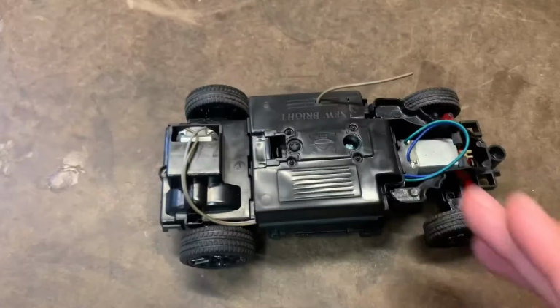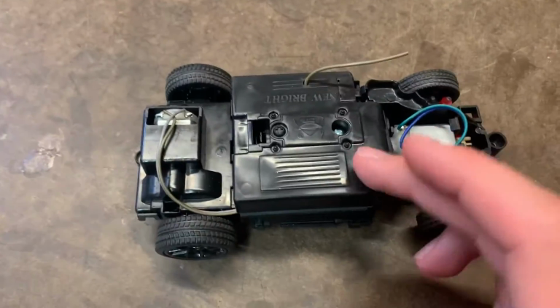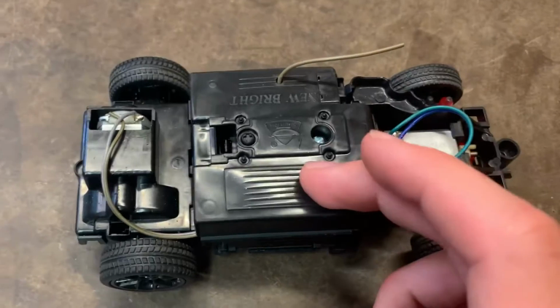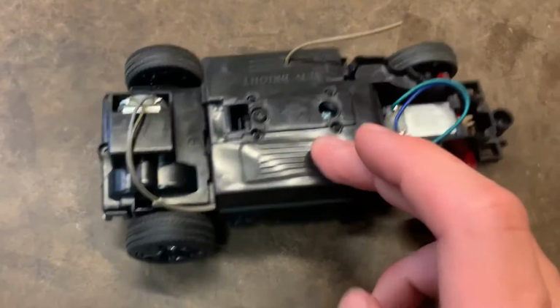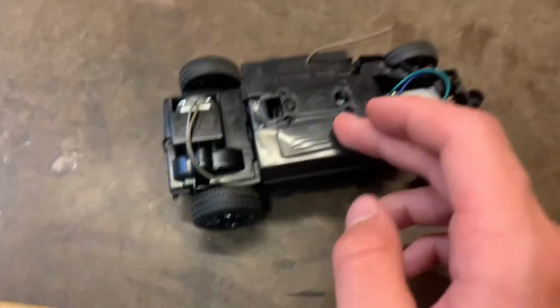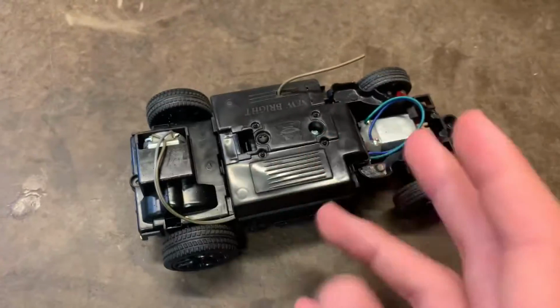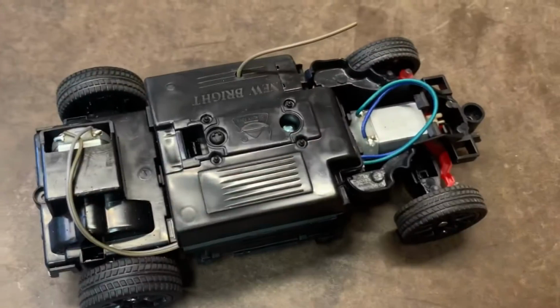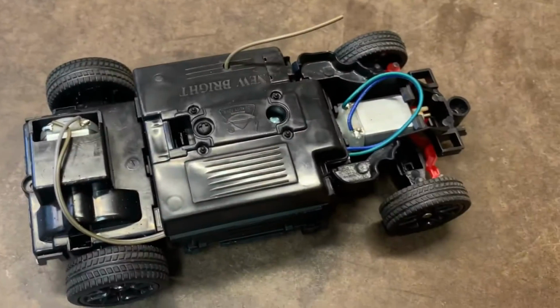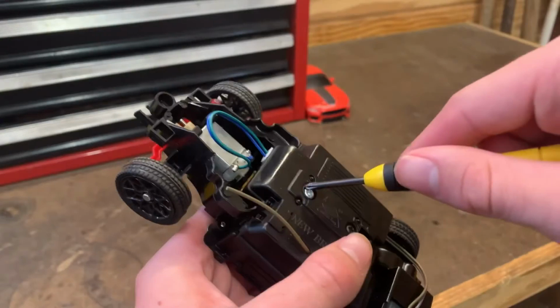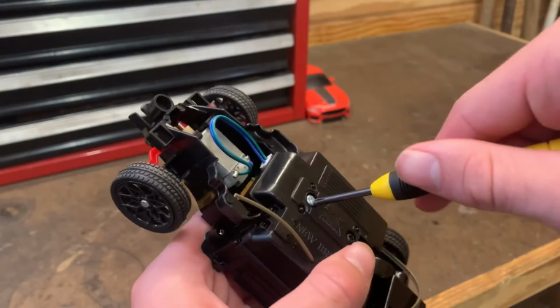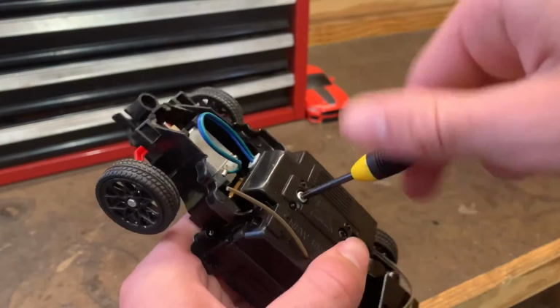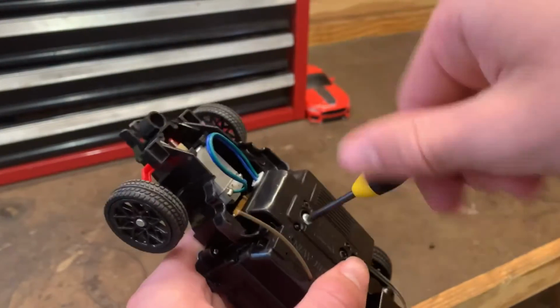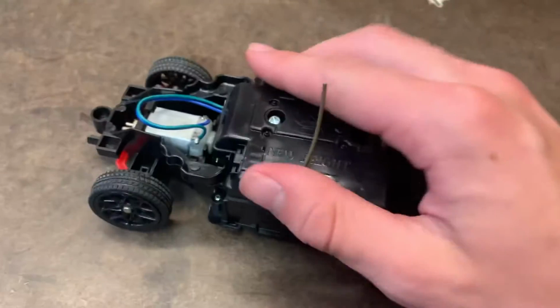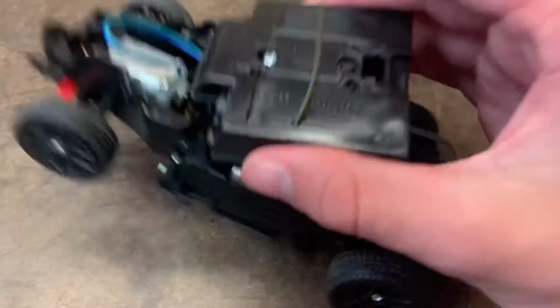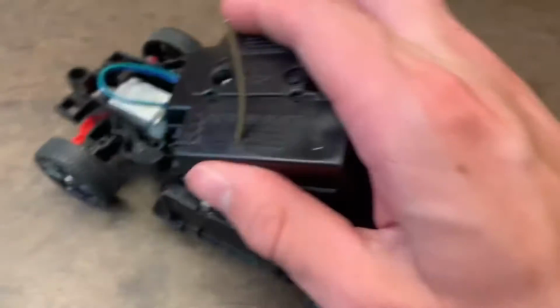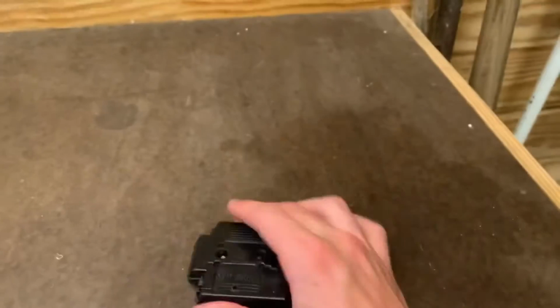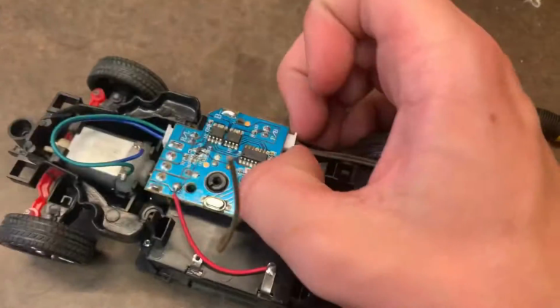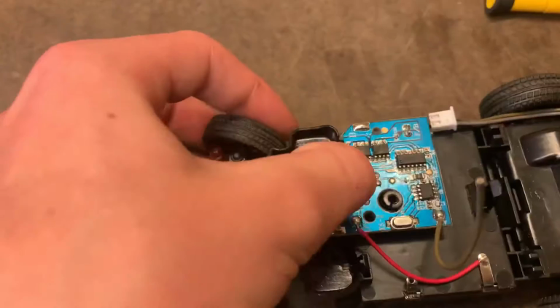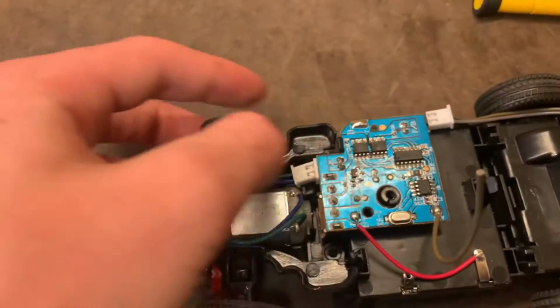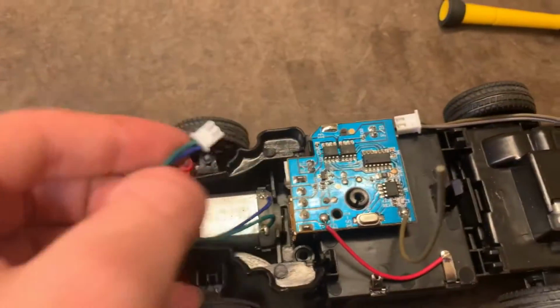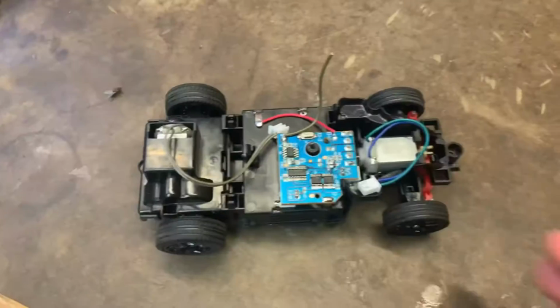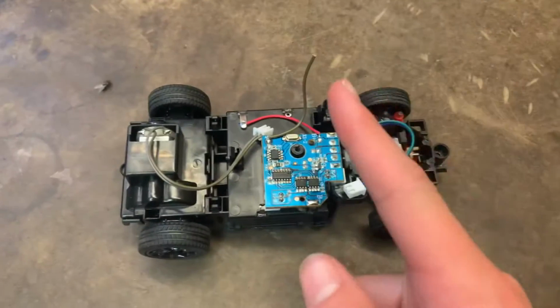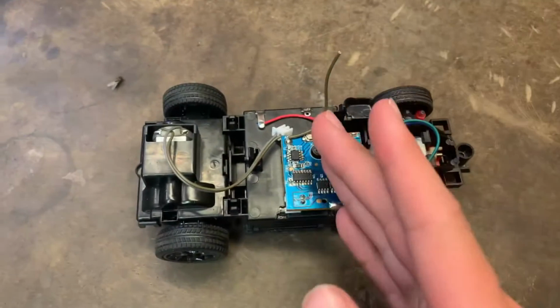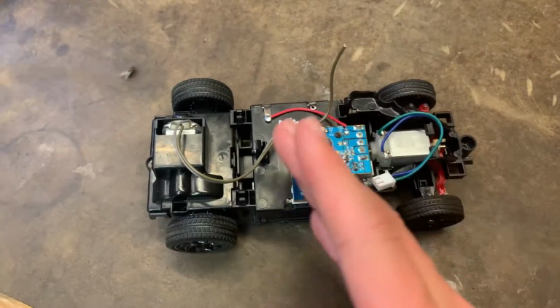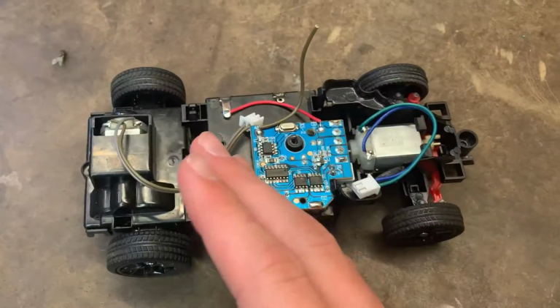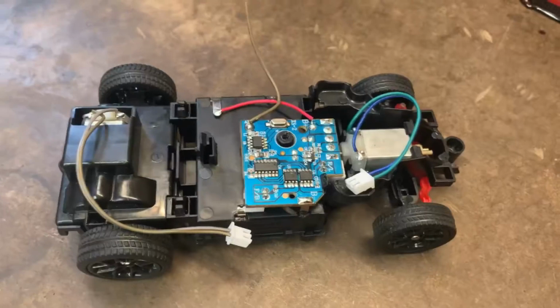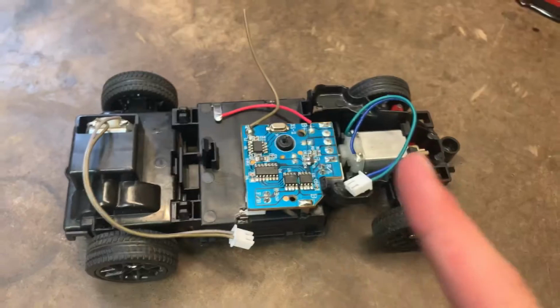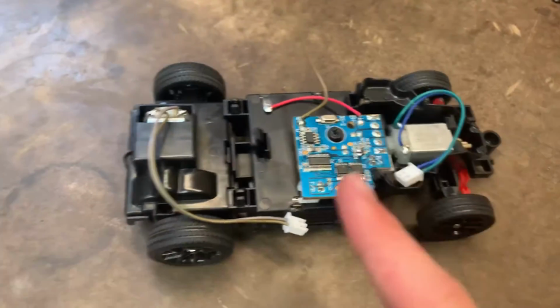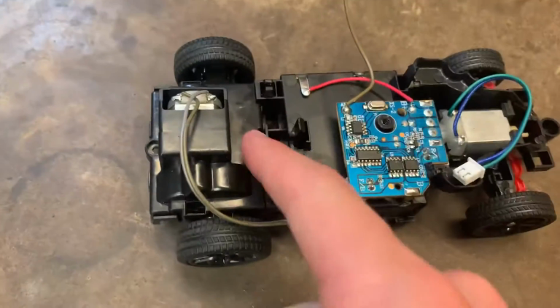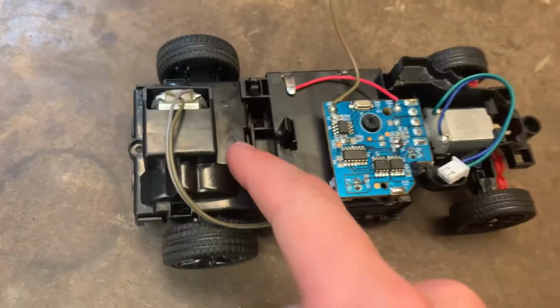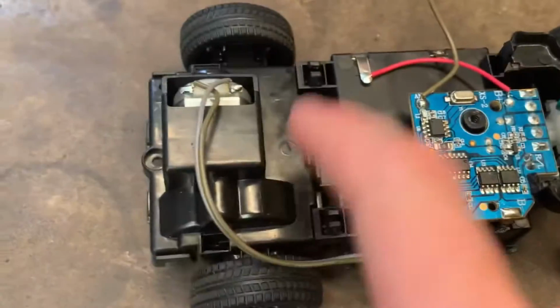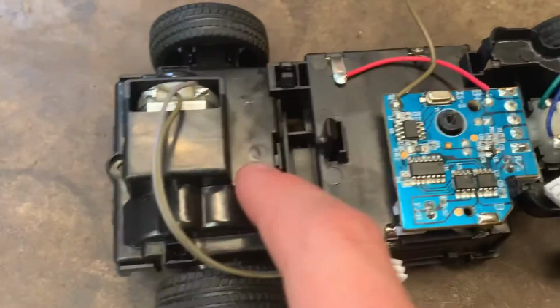Now we're going to take off this plate and then disconnect some of the wires. So we got all the wires taken off, and it looks like we can actually take off this back end.